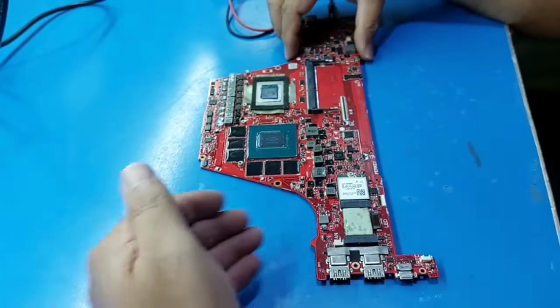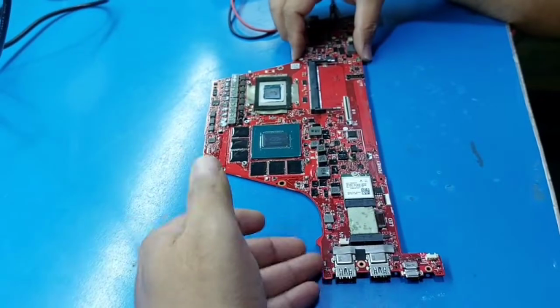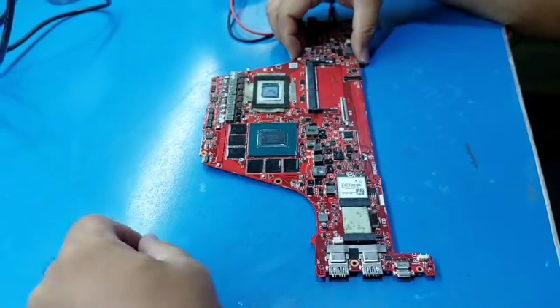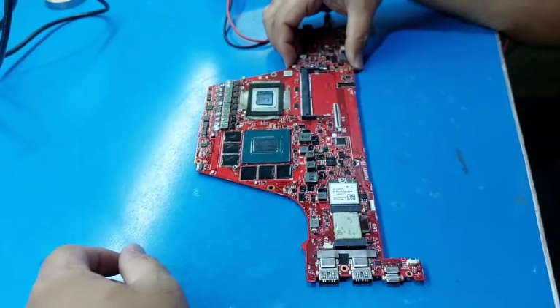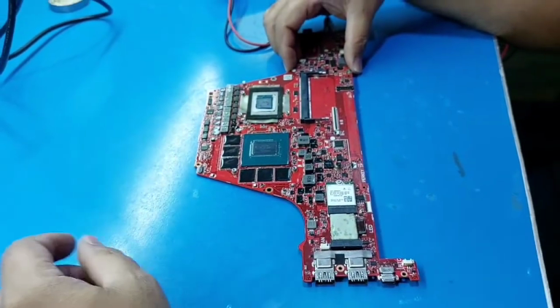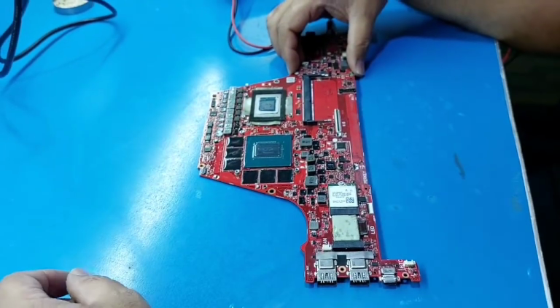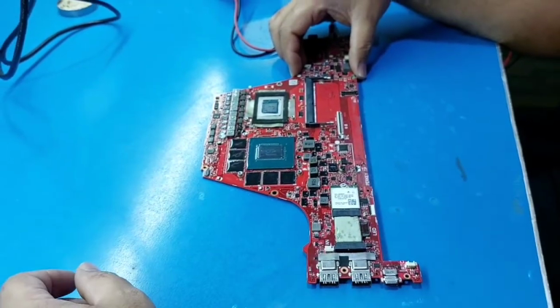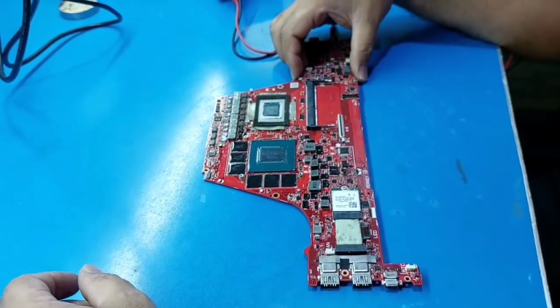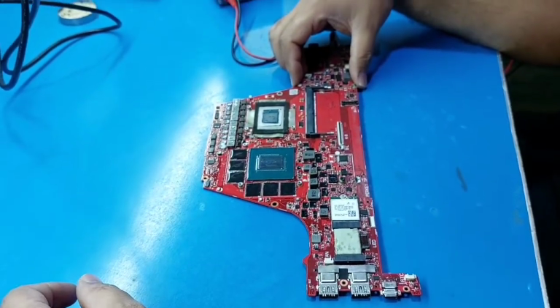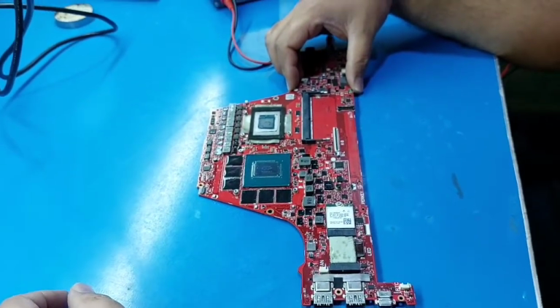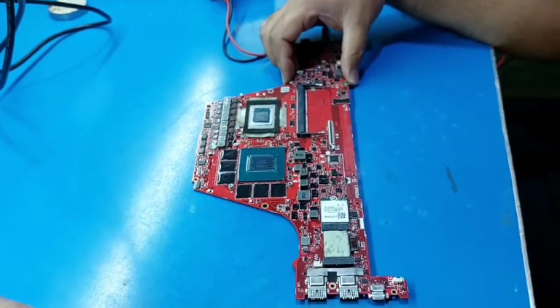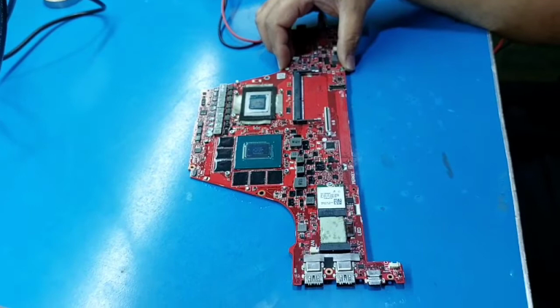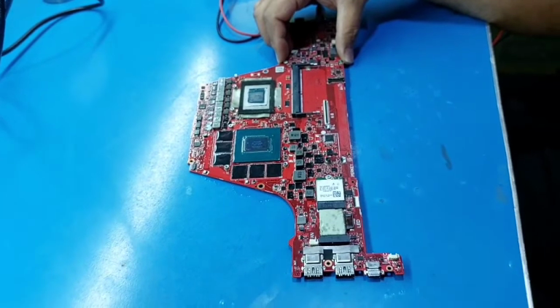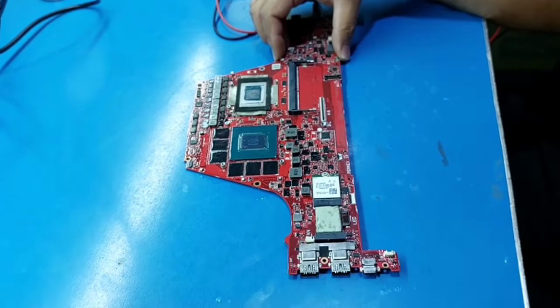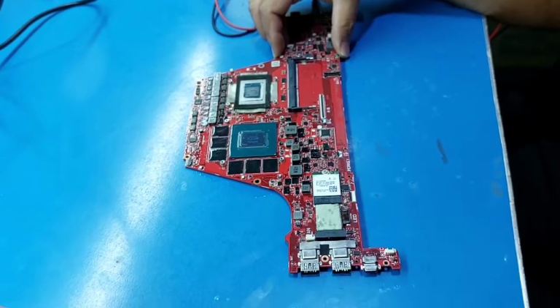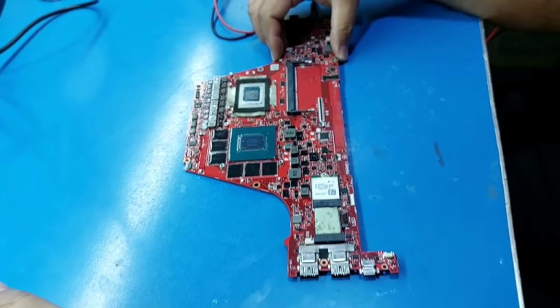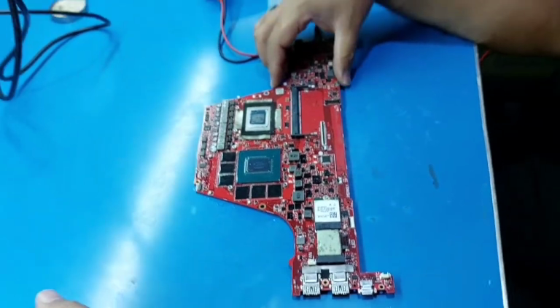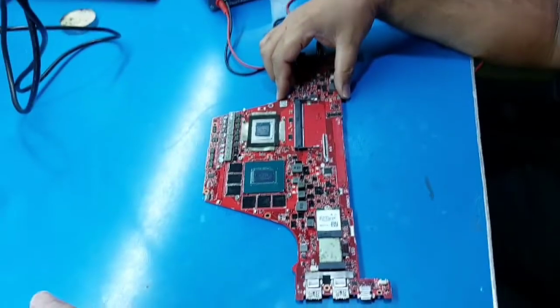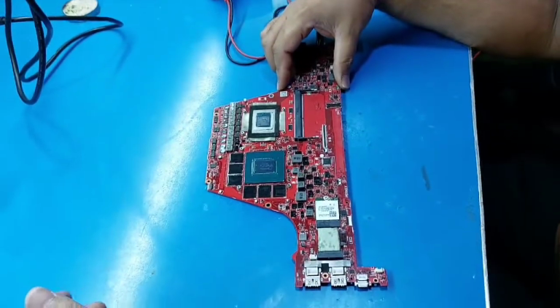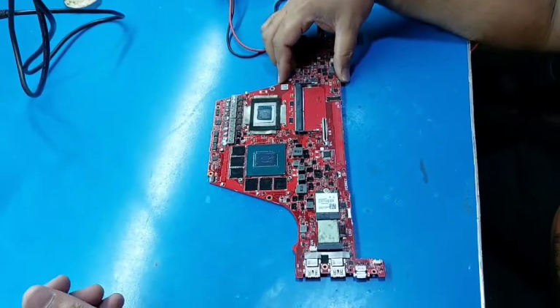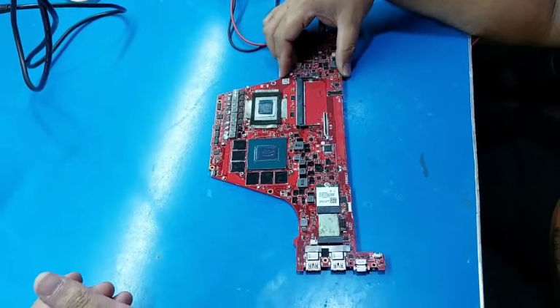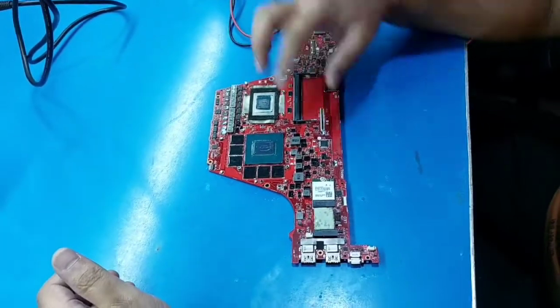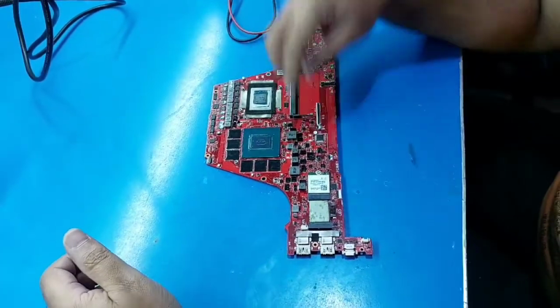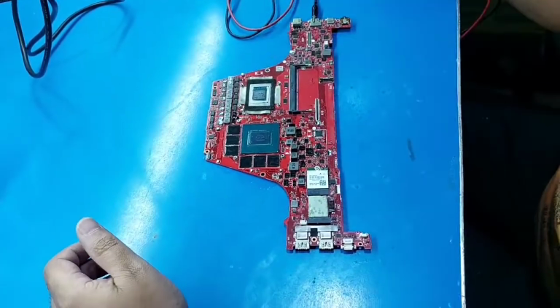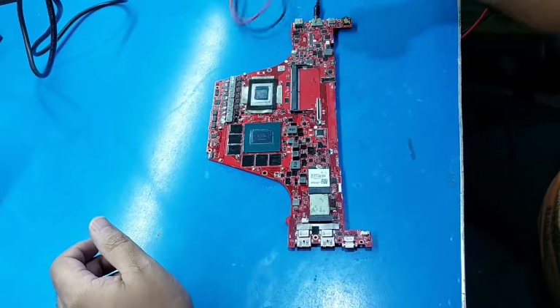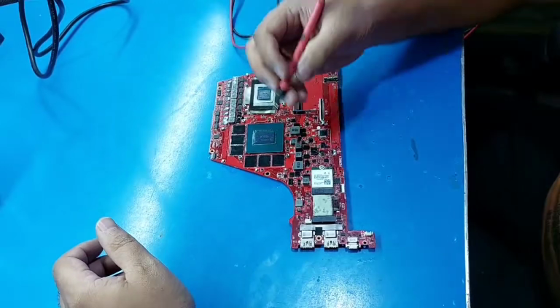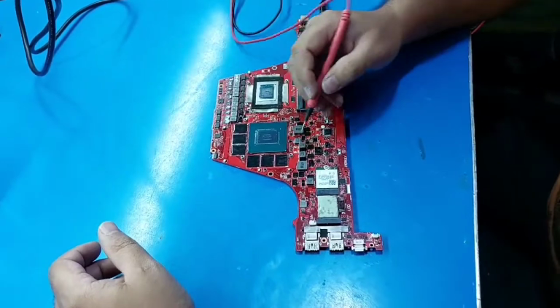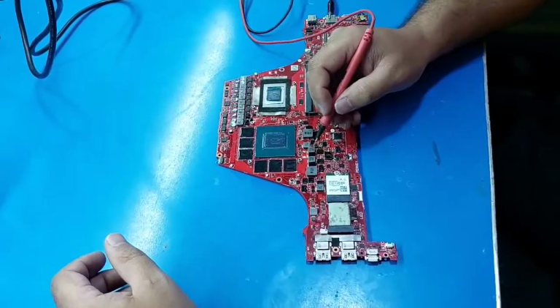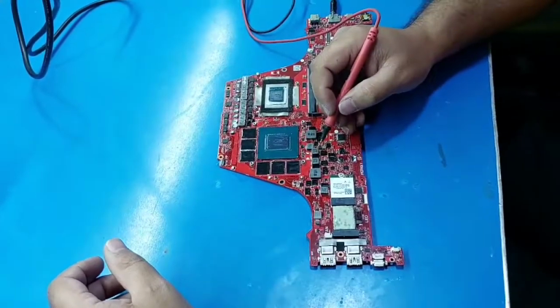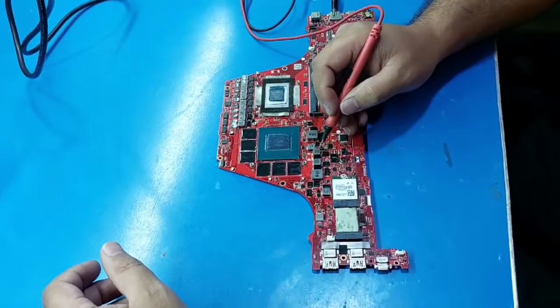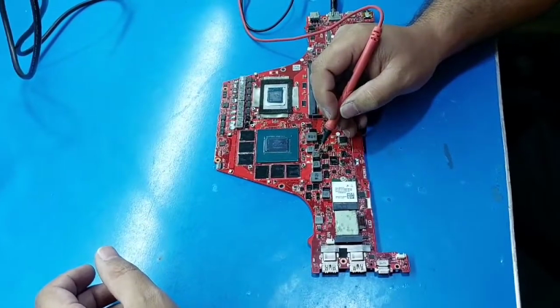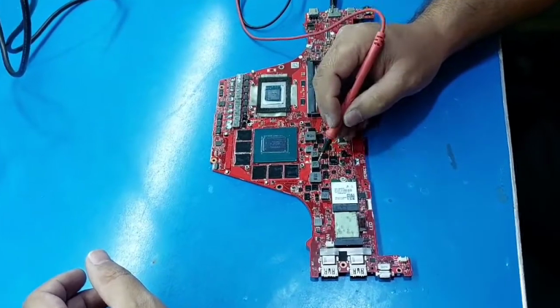Now explaining in Urdu: I have this ASUS ROG G14 laptop. The motherboard was short. I checked it all — it was short on the GPU coils.